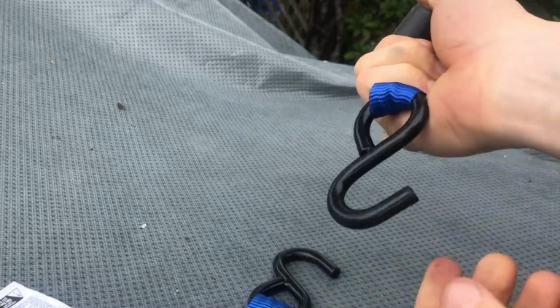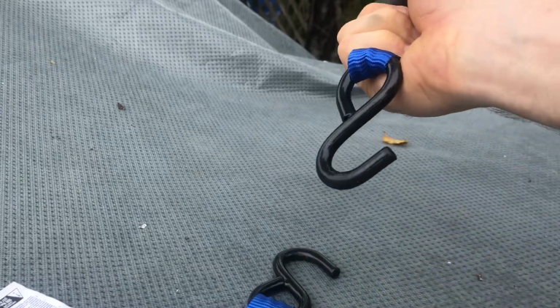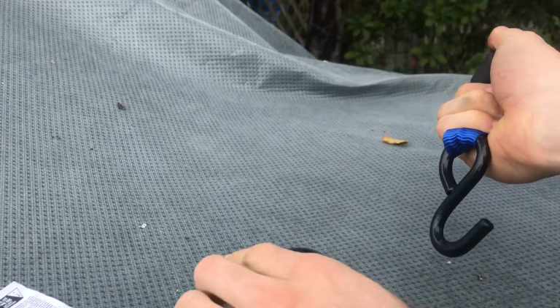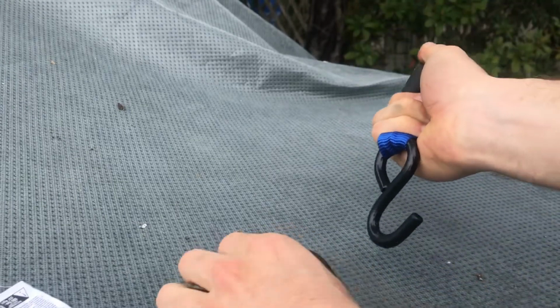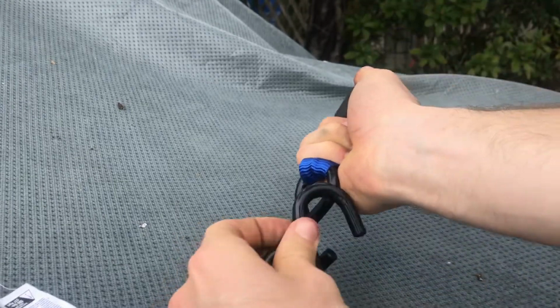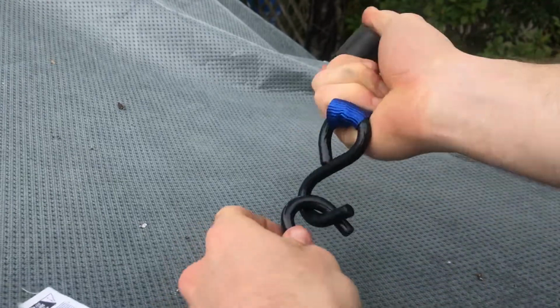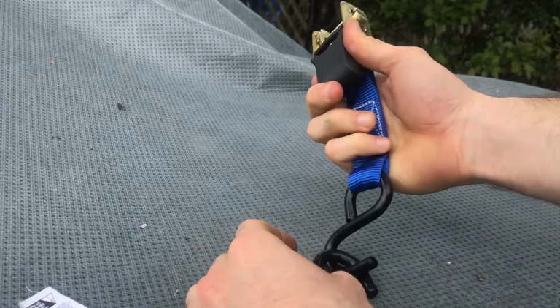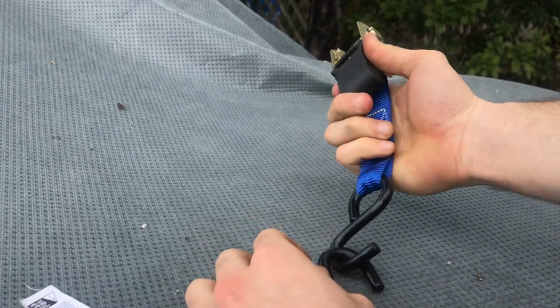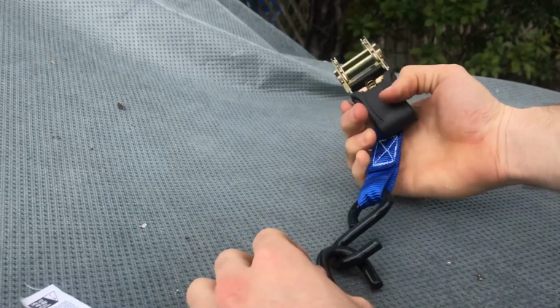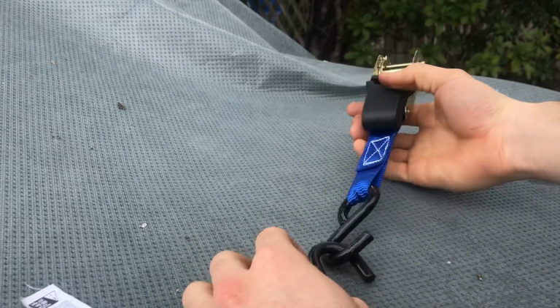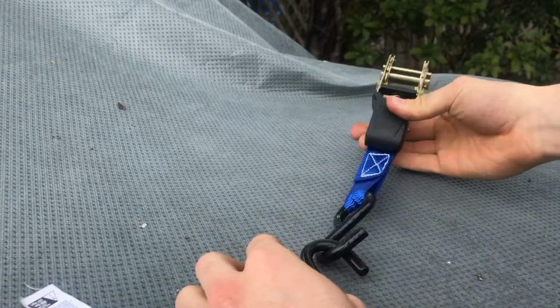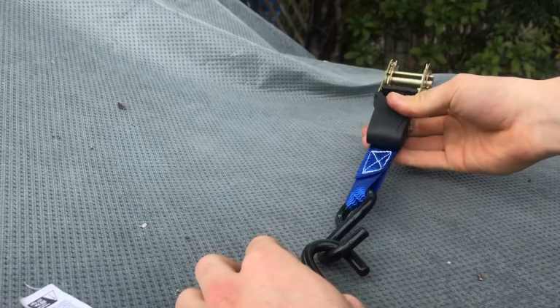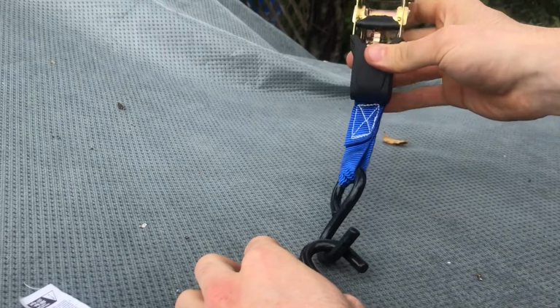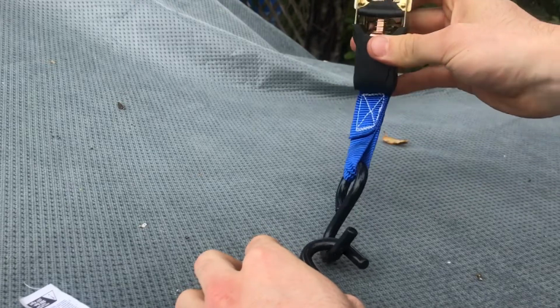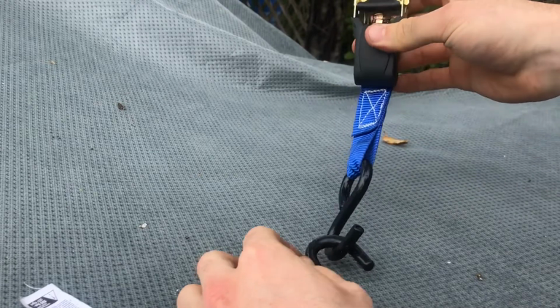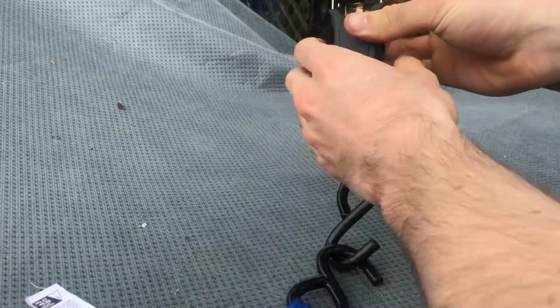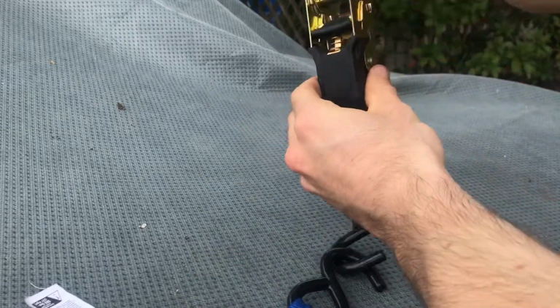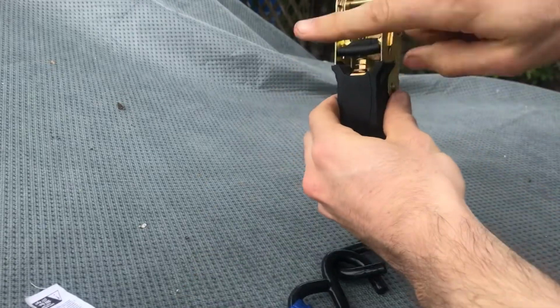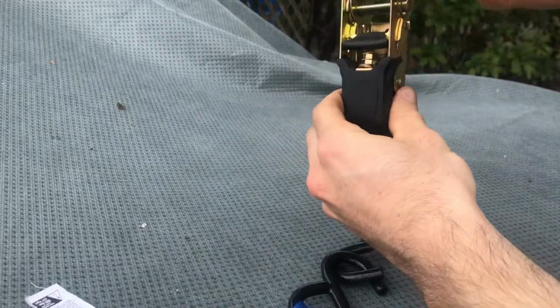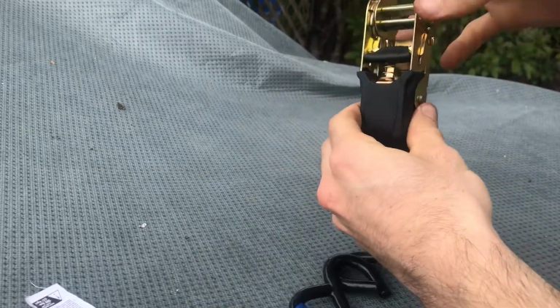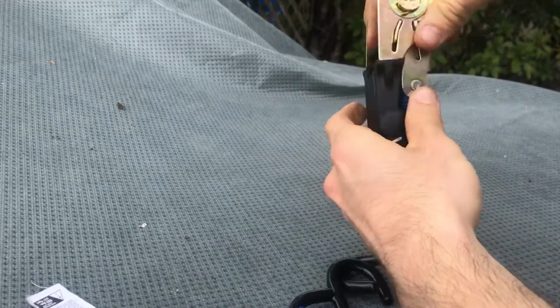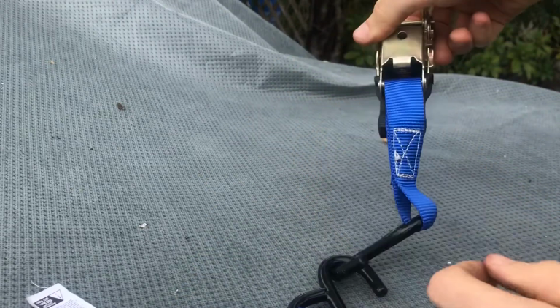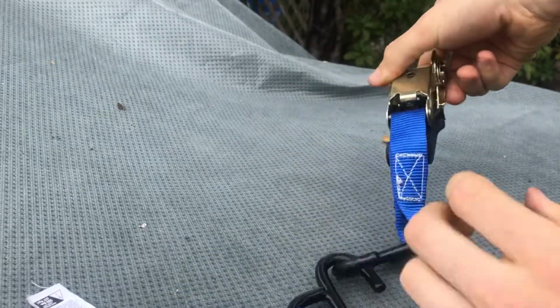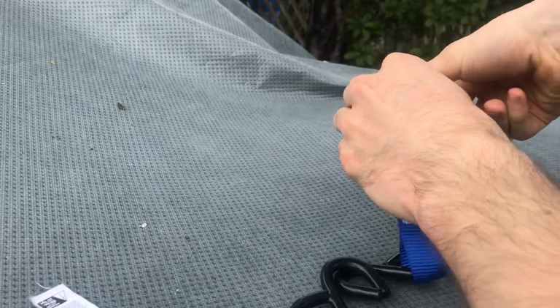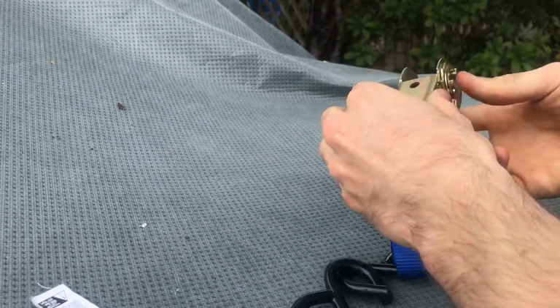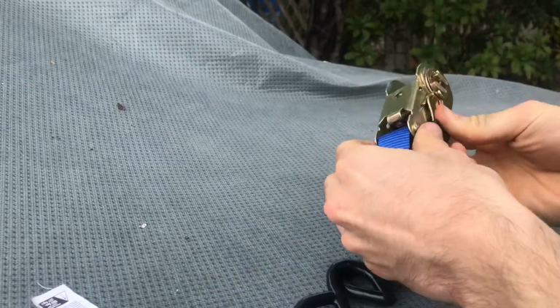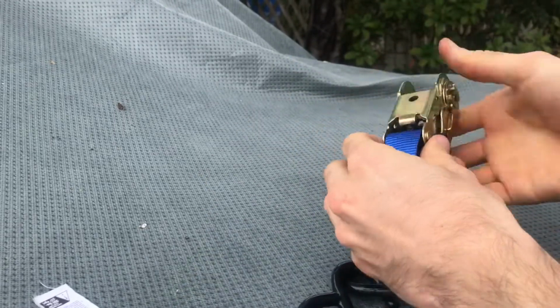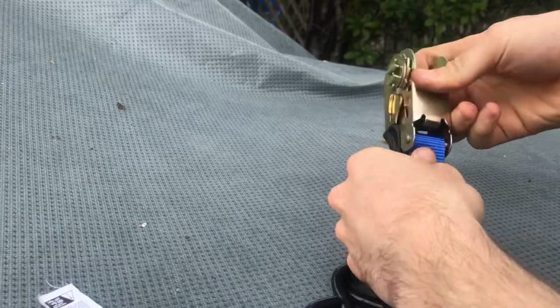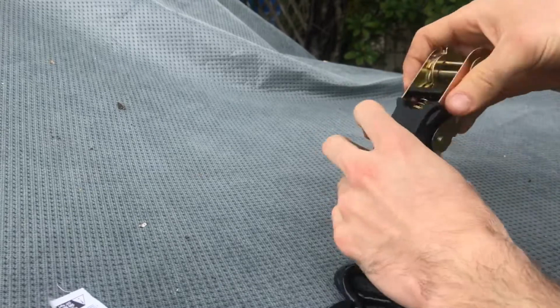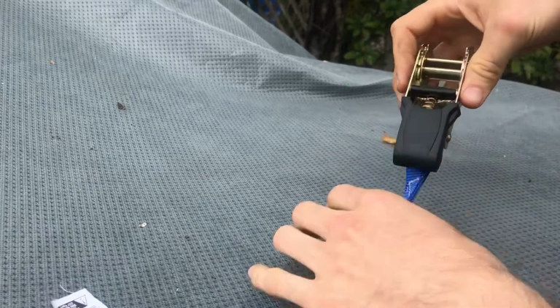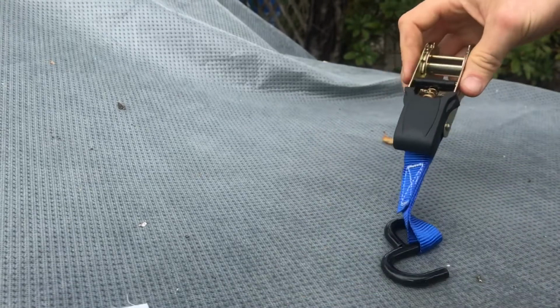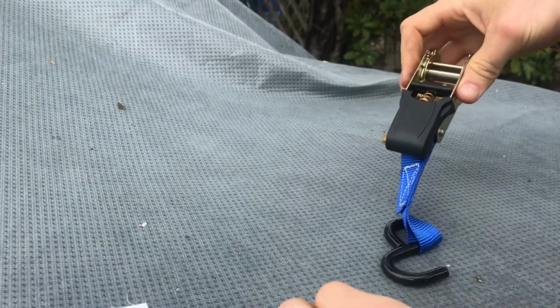Then you've got your hook right here, so you put your hook up. The other thing you want to make sure of is that your ratchet handle is pointing upwards. You do not want to start clamping this down like this - it needs to be facing up like this.